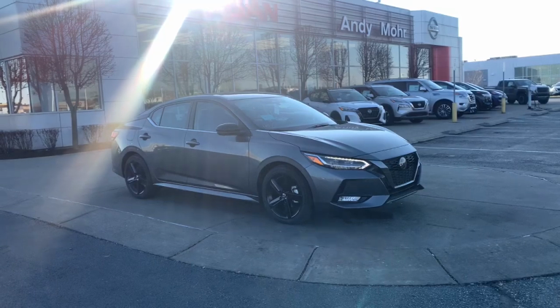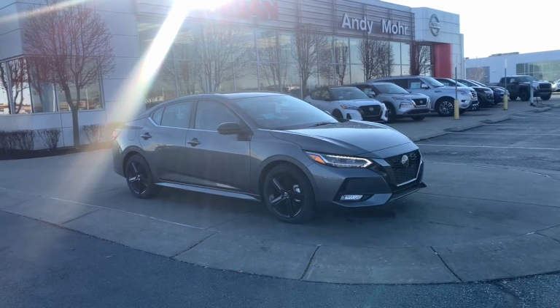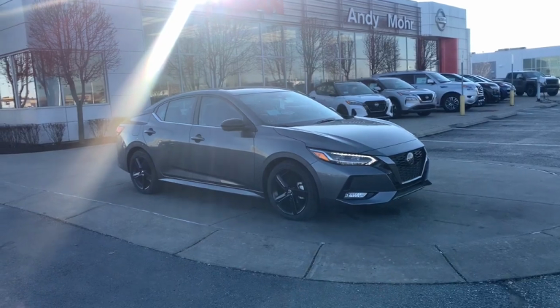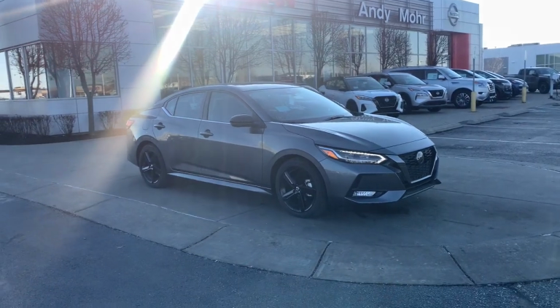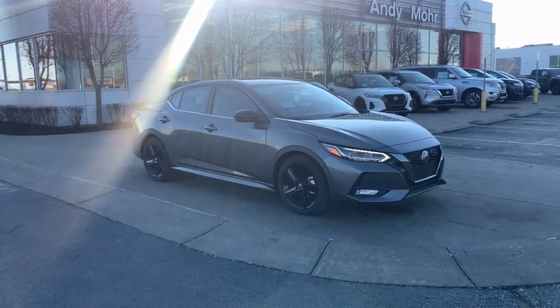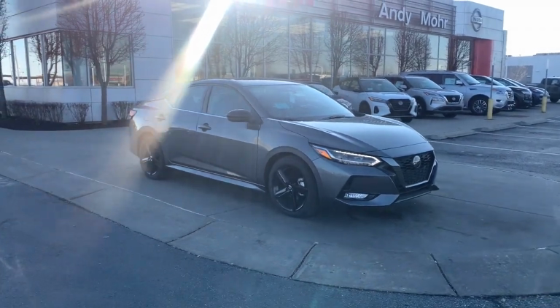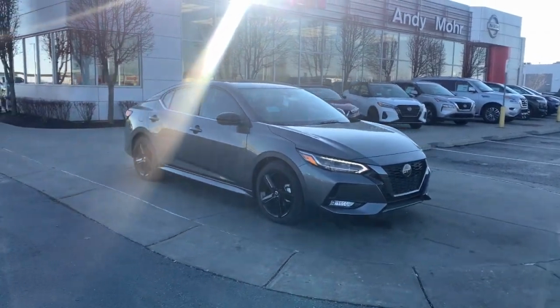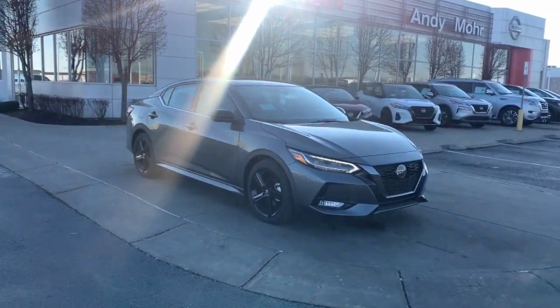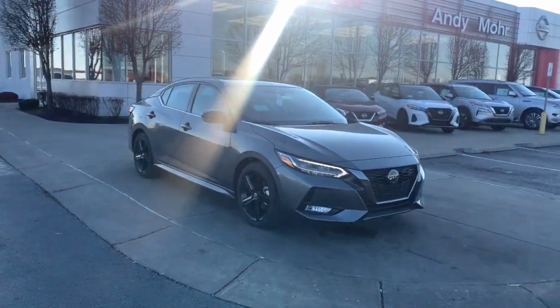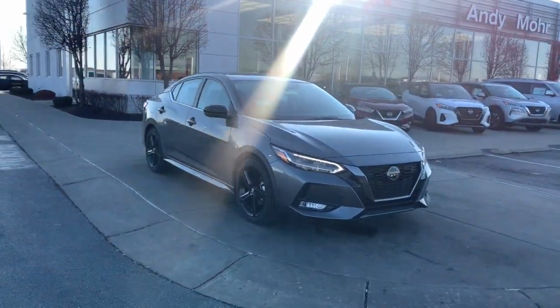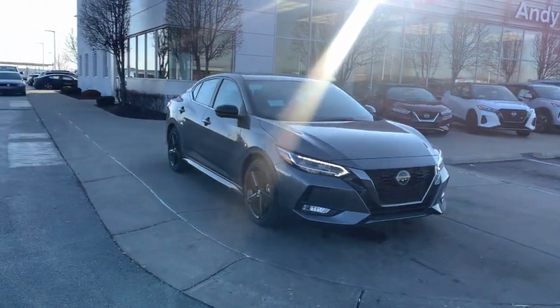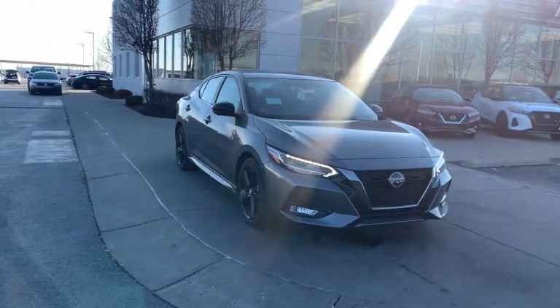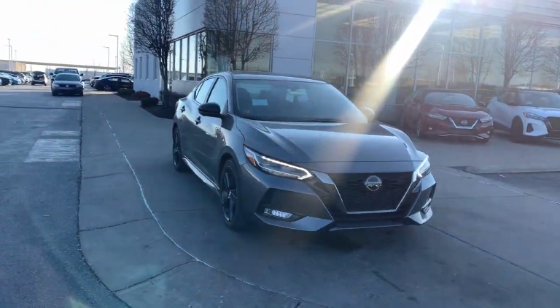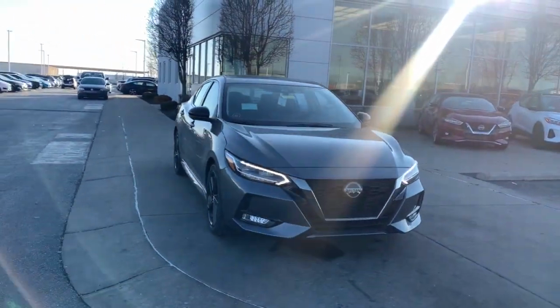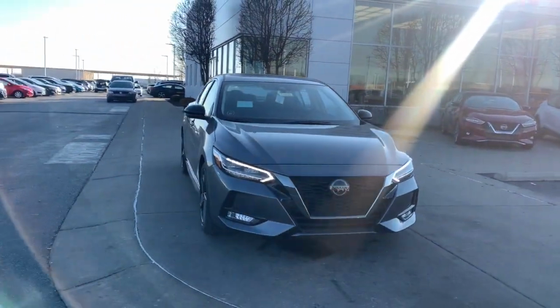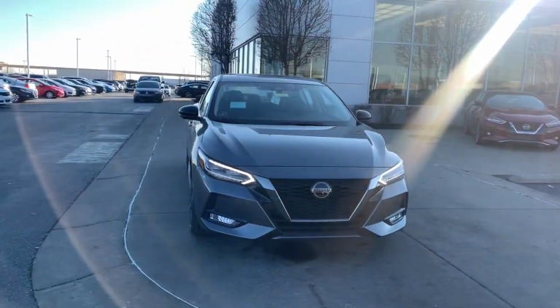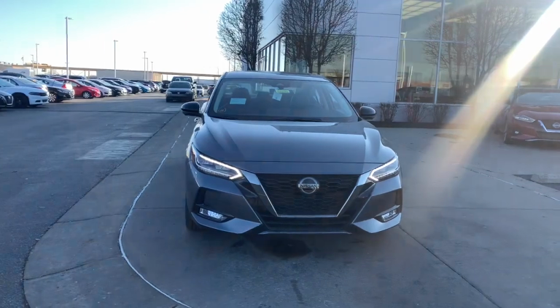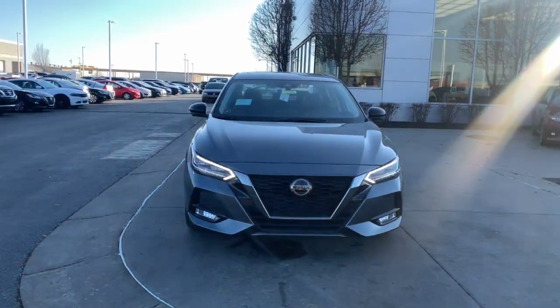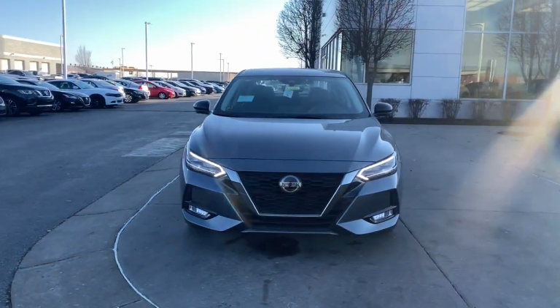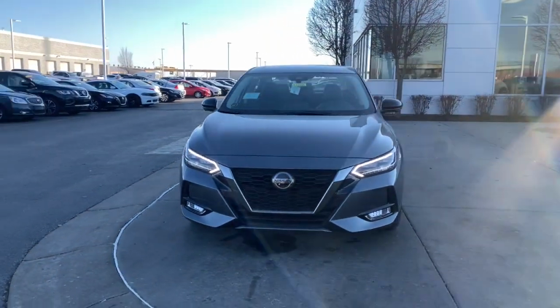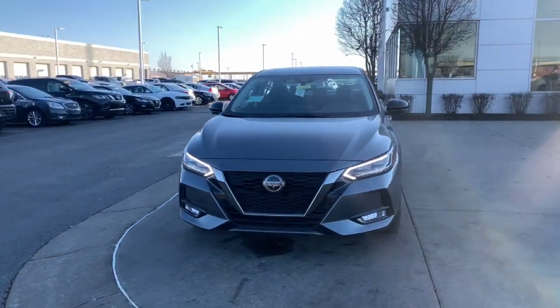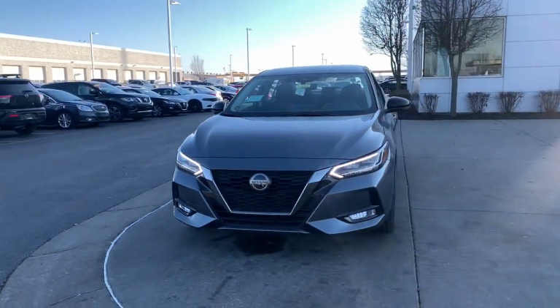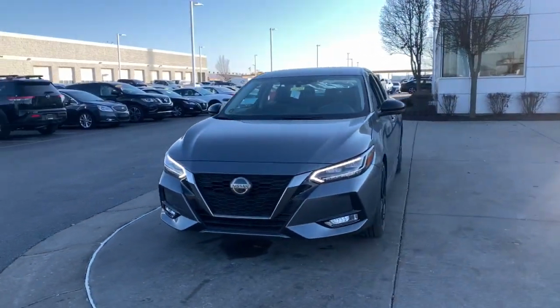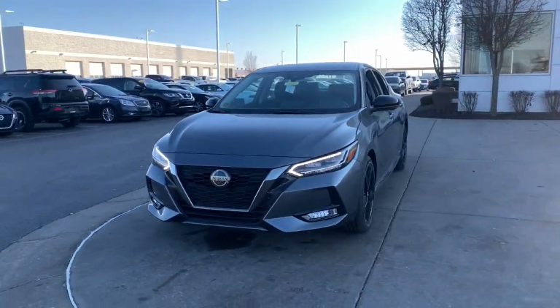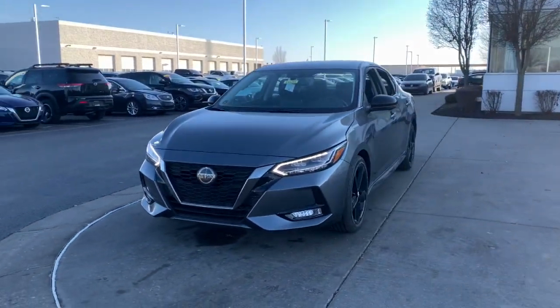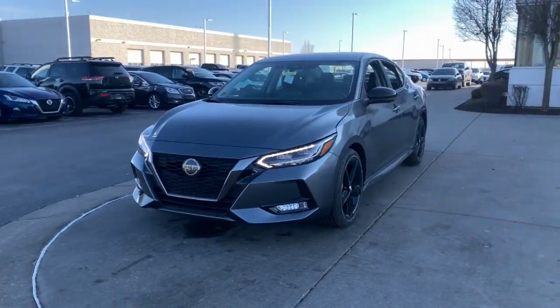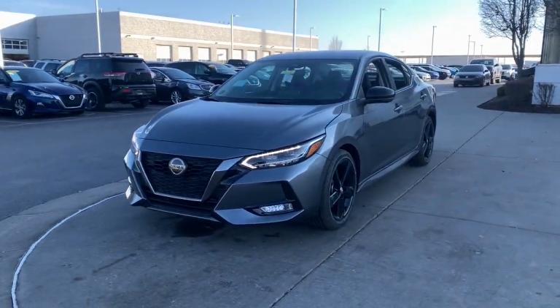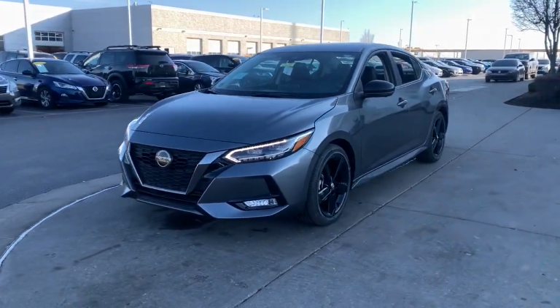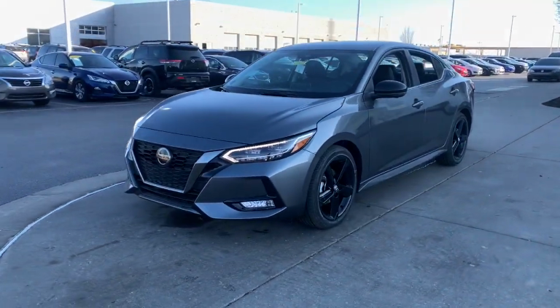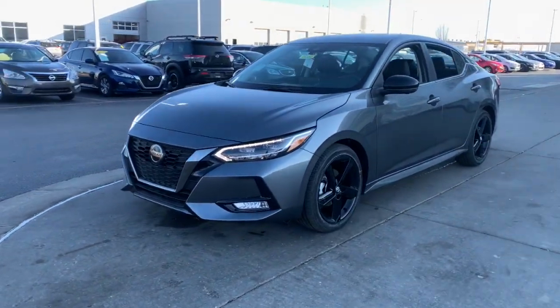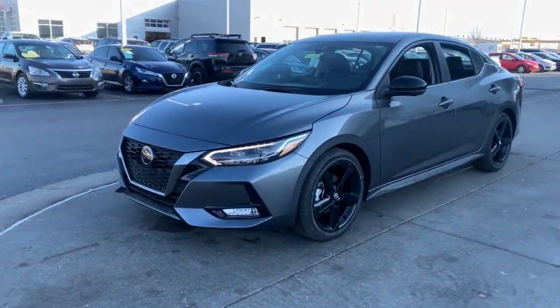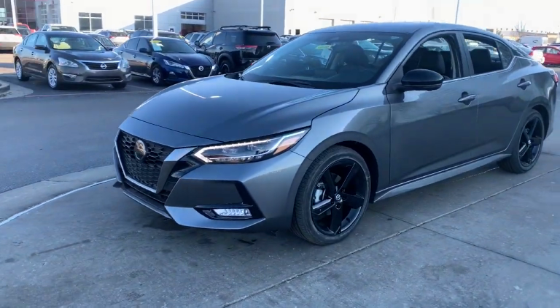Get into a car with value: the 2022 Nissan Sentra. Comfort, convenience, safety, and fun are all yours in the sleek and spirited Sentra.